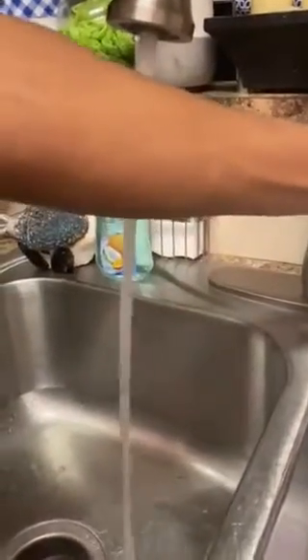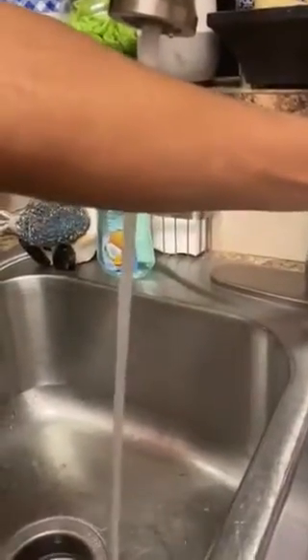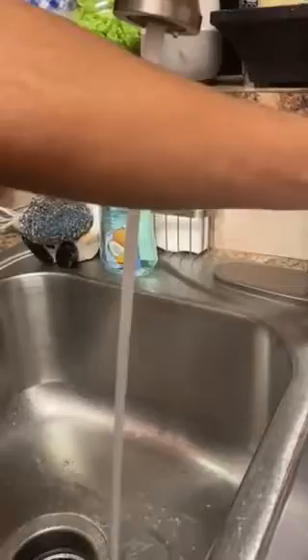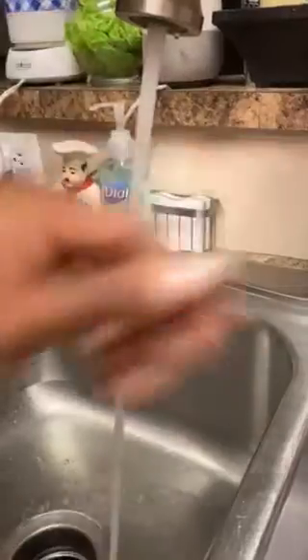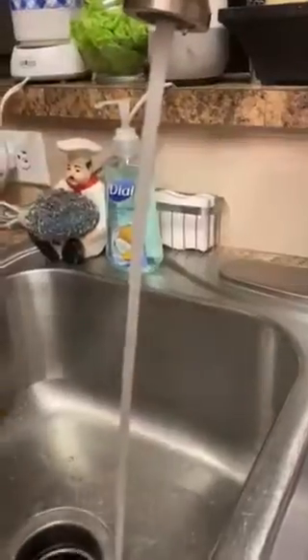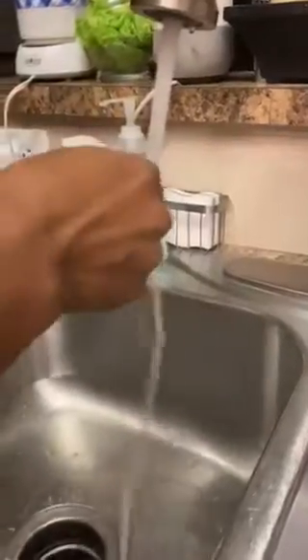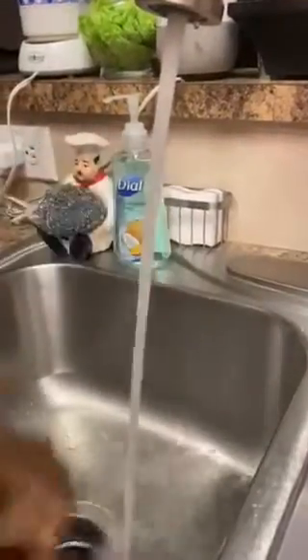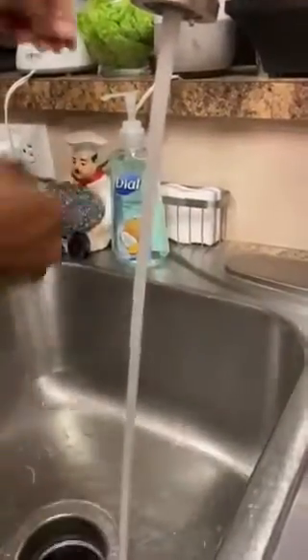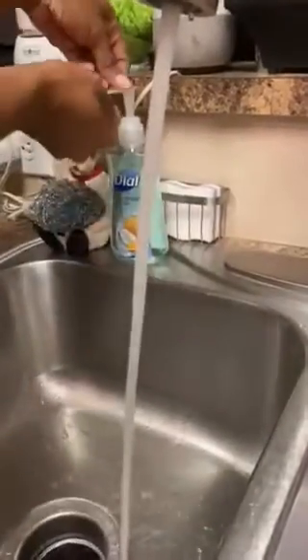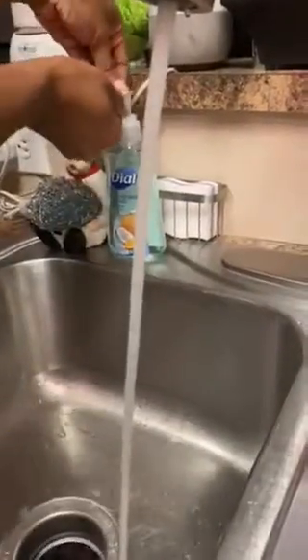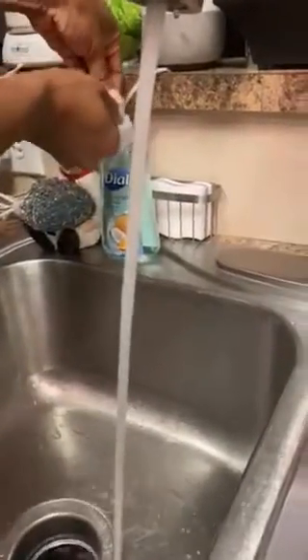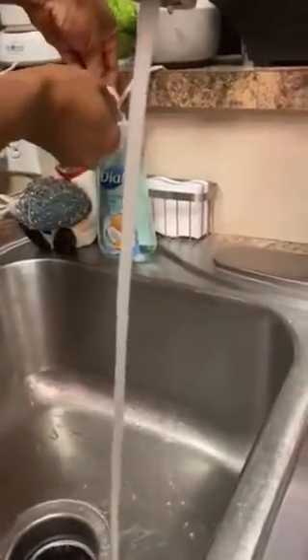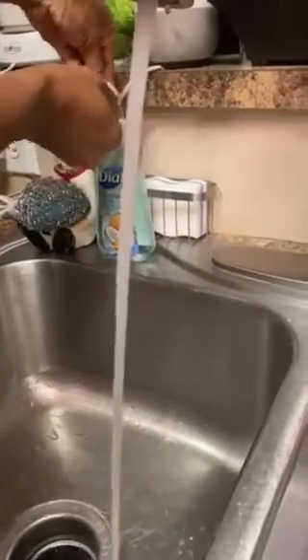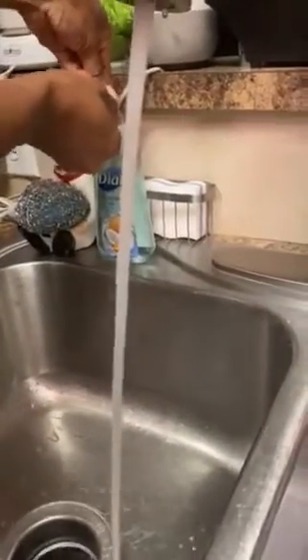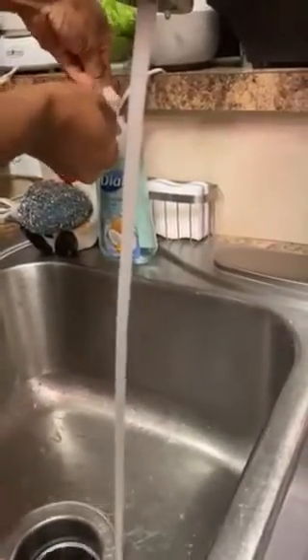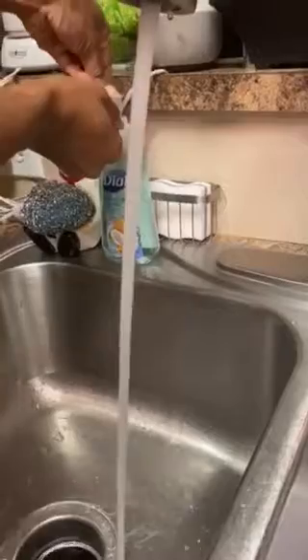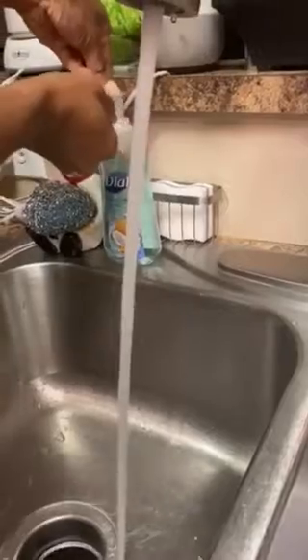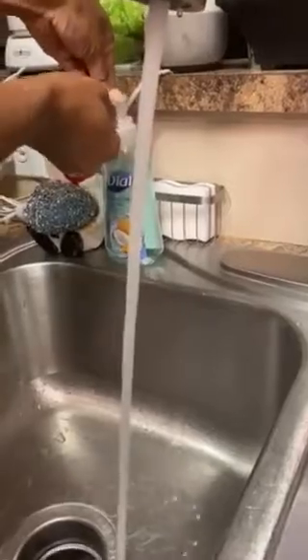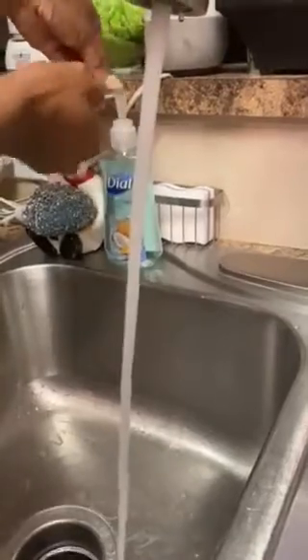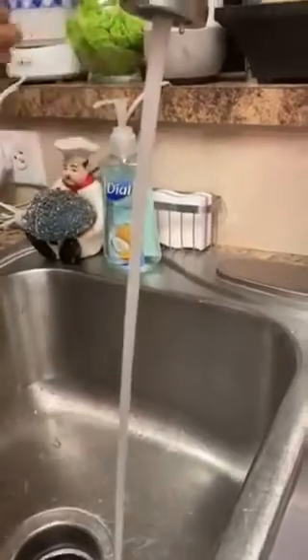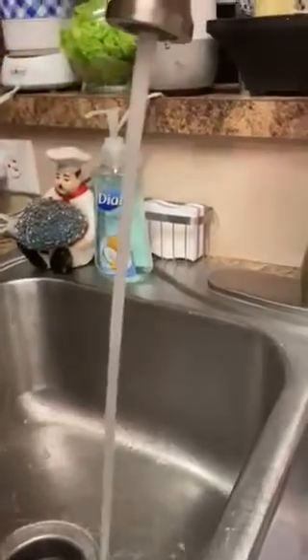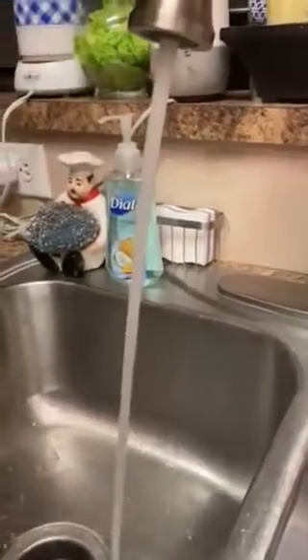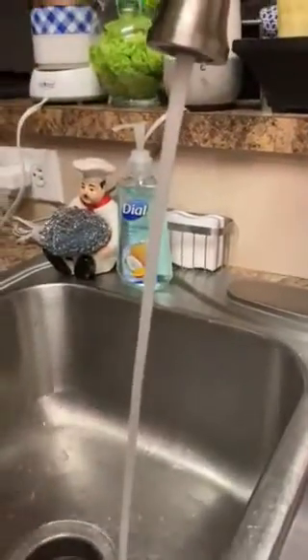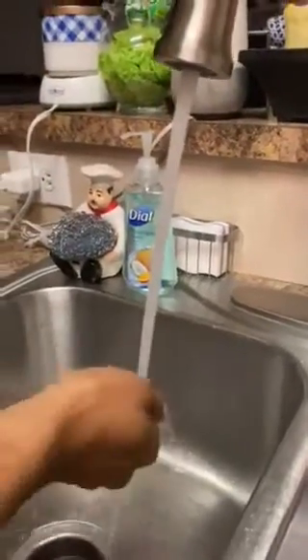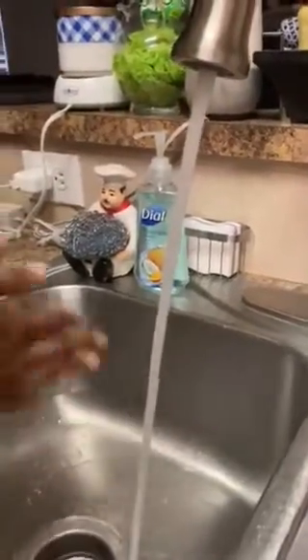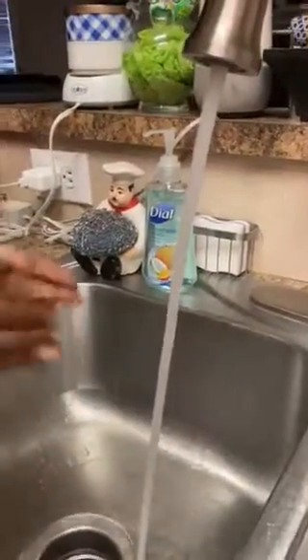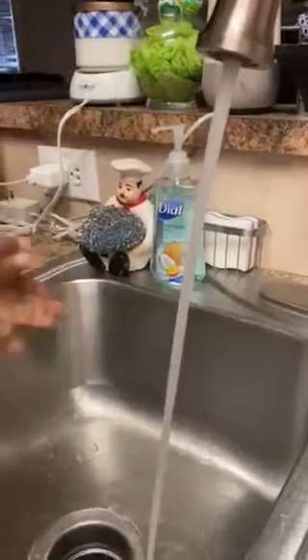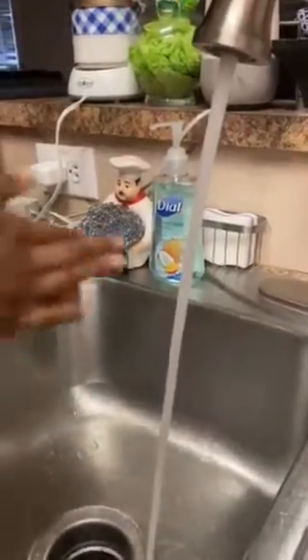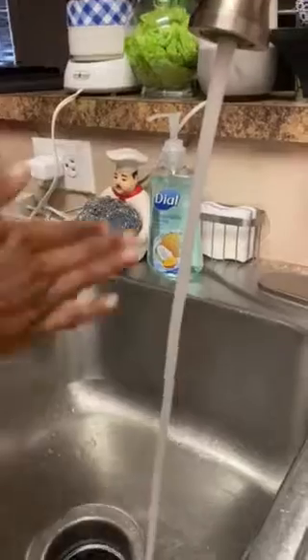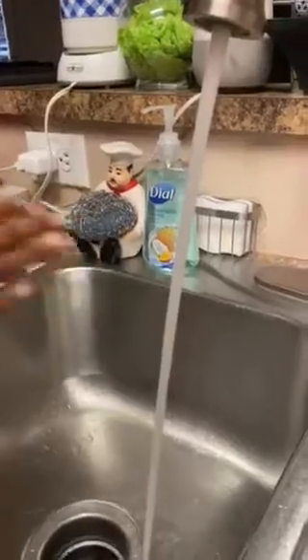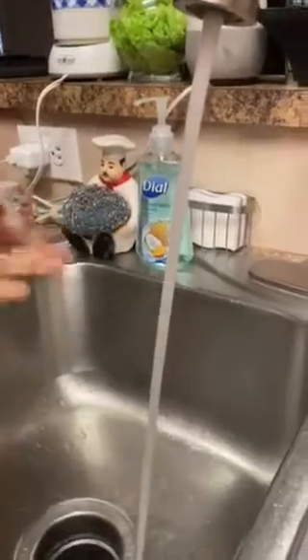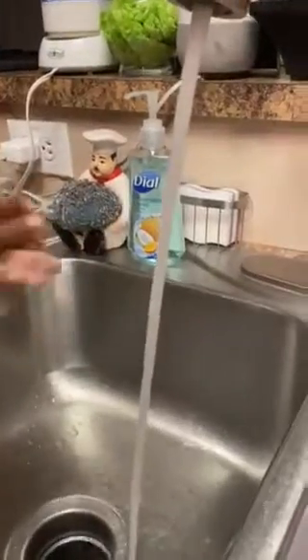So I'm going to run the water and I'm going to get some soap. Doesn't matter what kind of soap — any kind of soap will do.